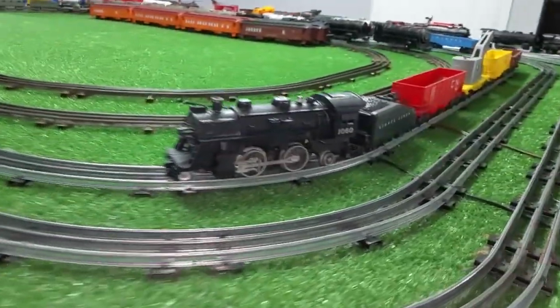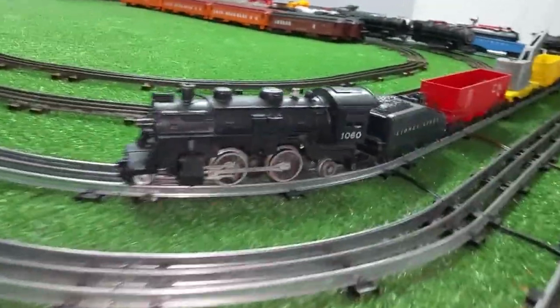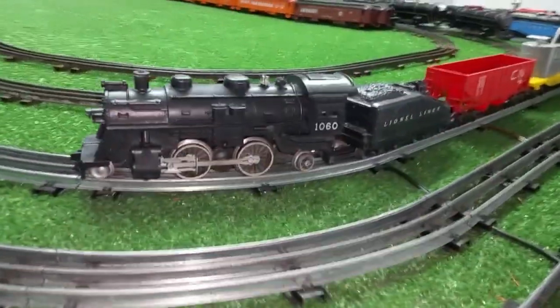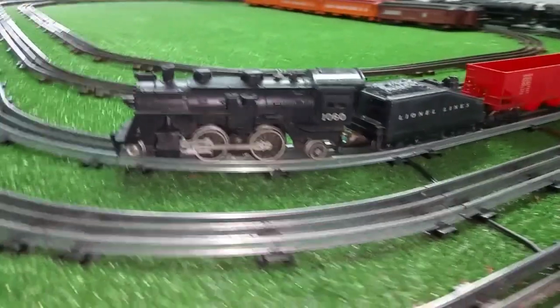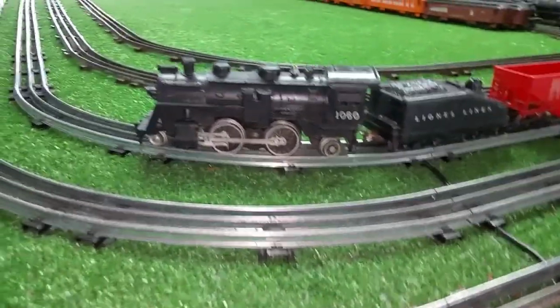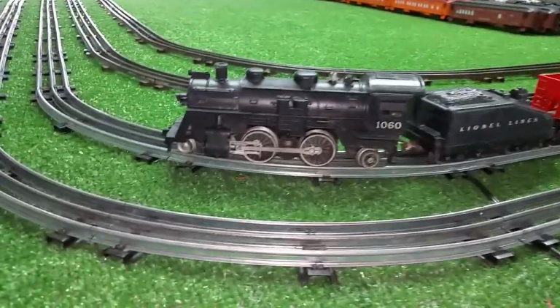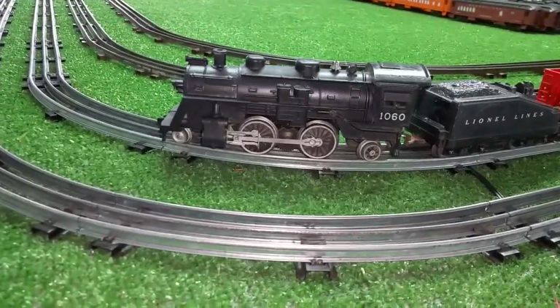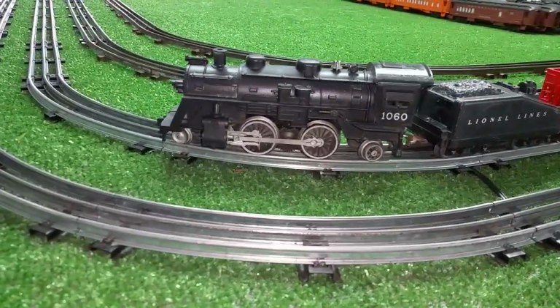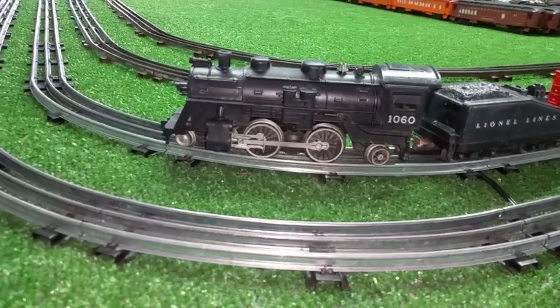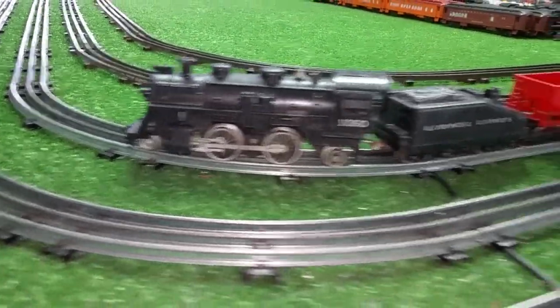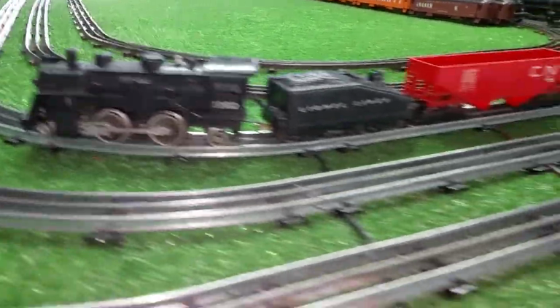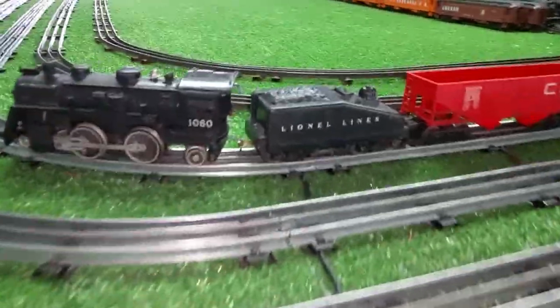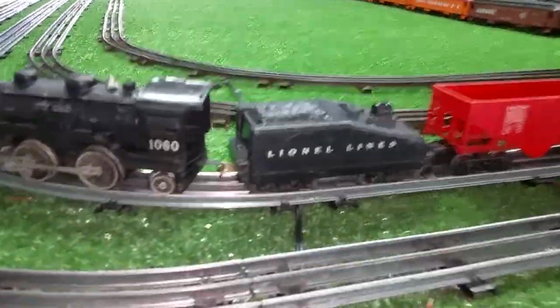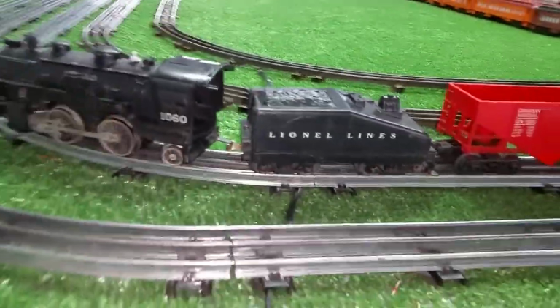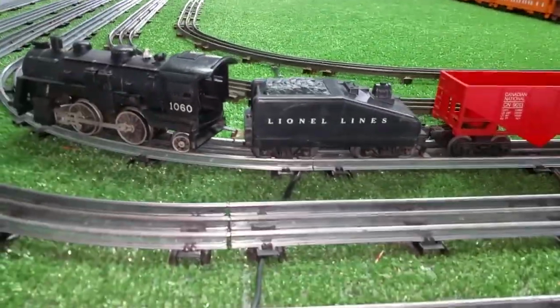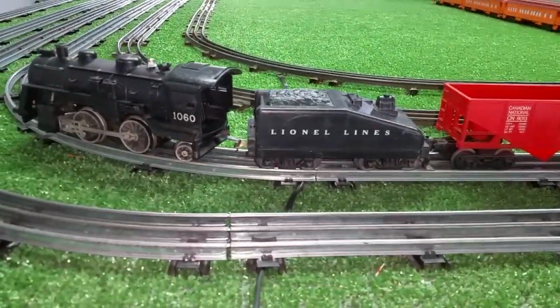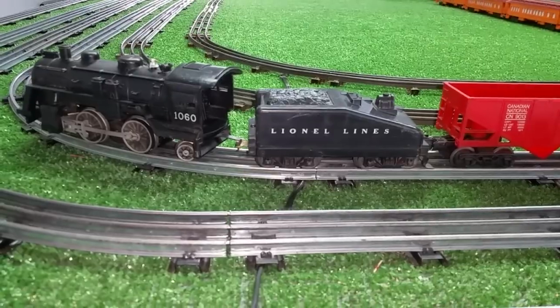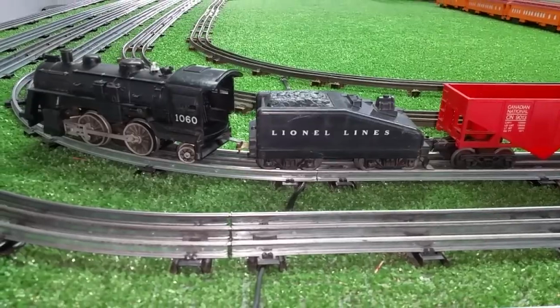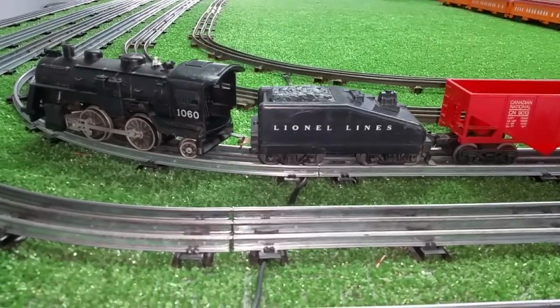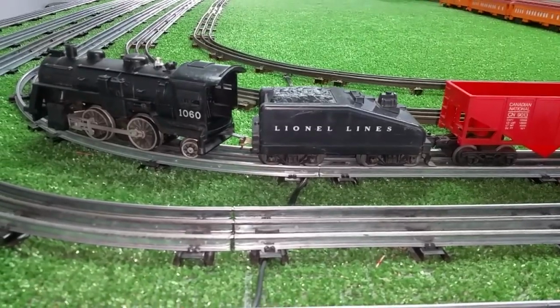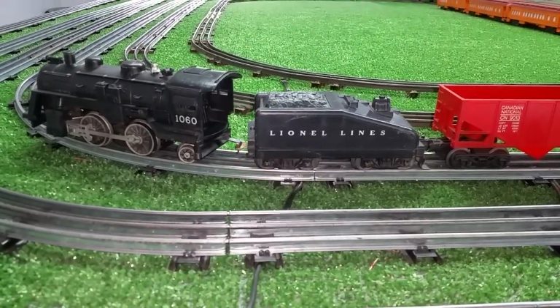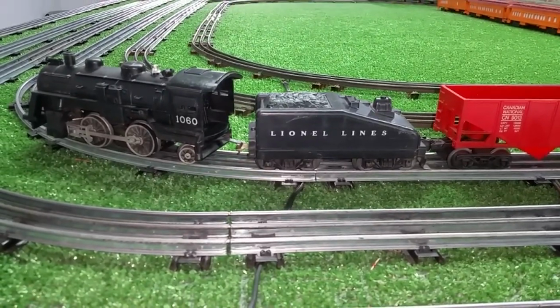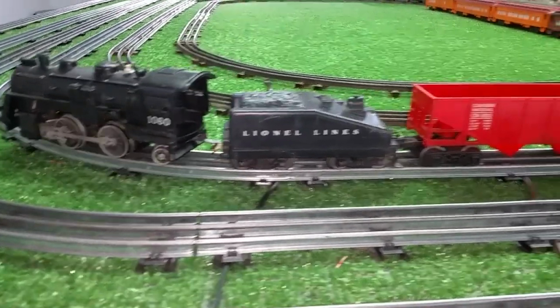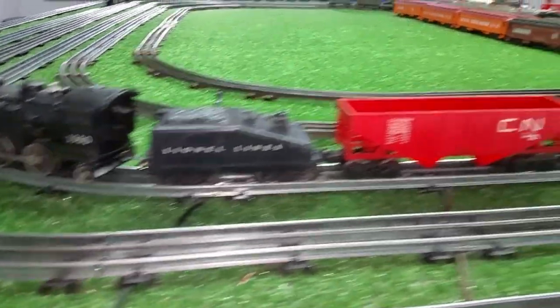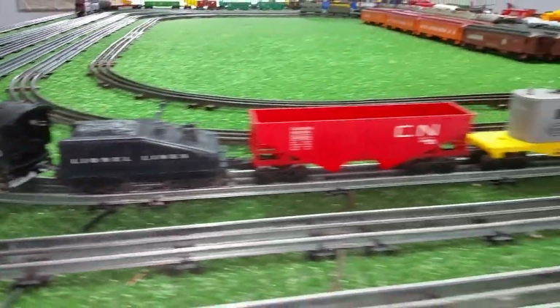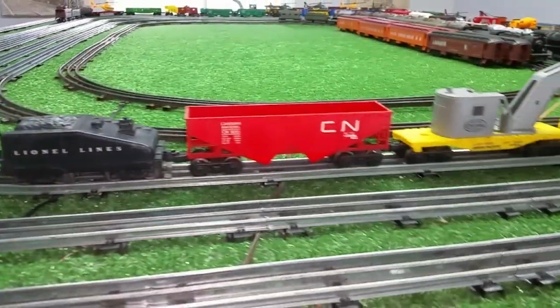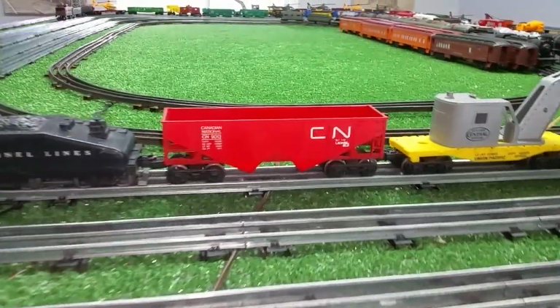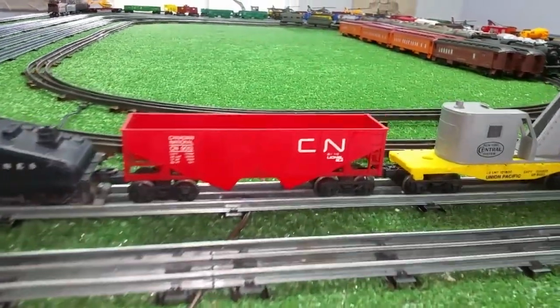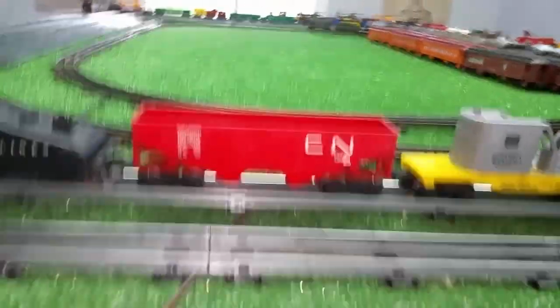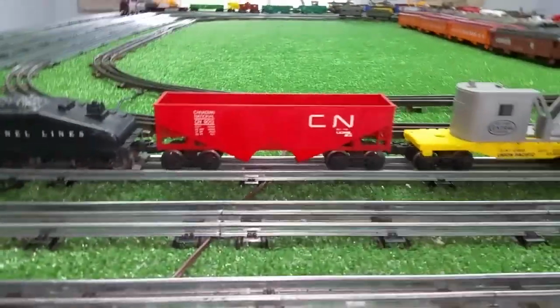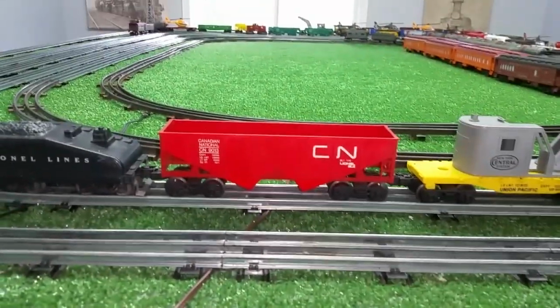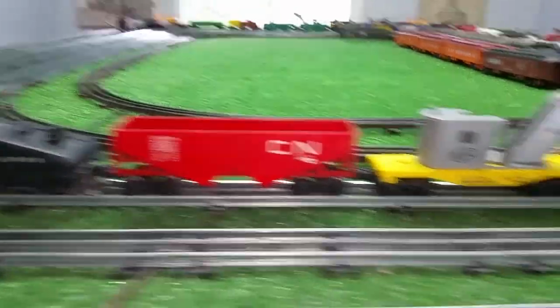I straightened the axle and it's actually running quite true. I cleaned up the tender and haven't oiled the wheels yet, but I did add a couple of cars to it.